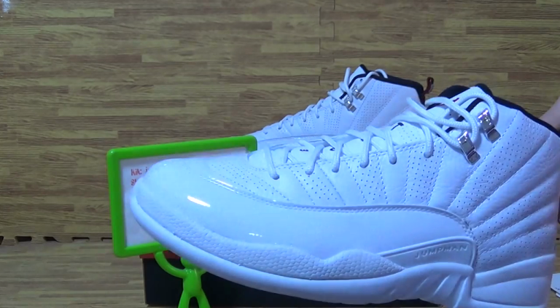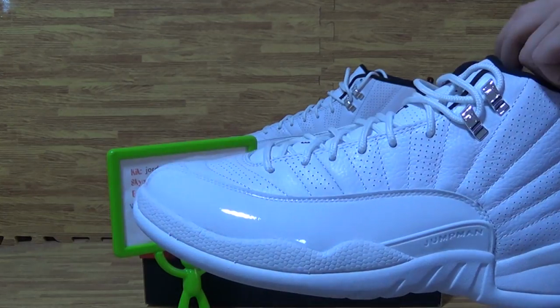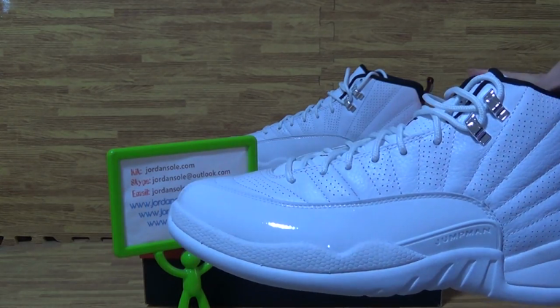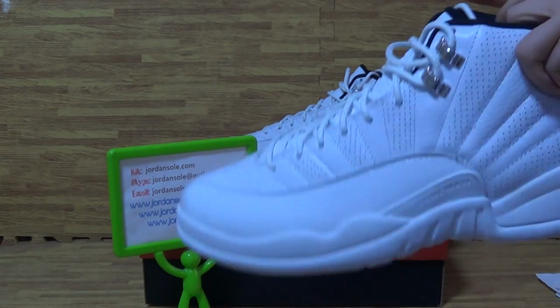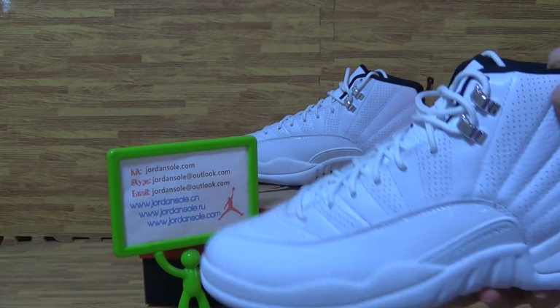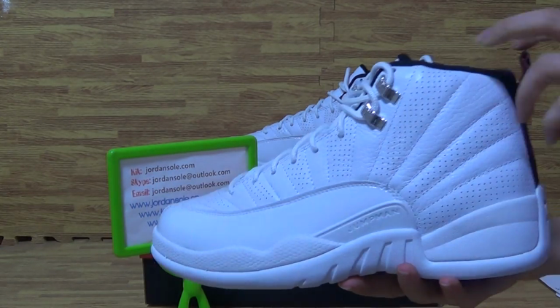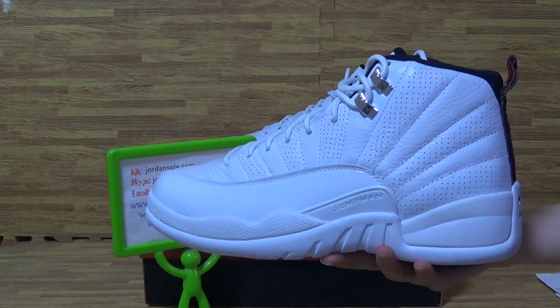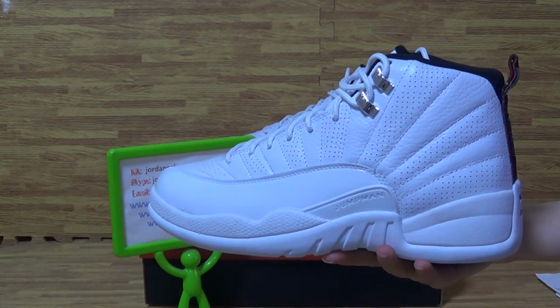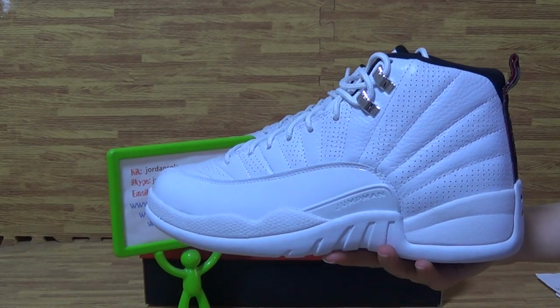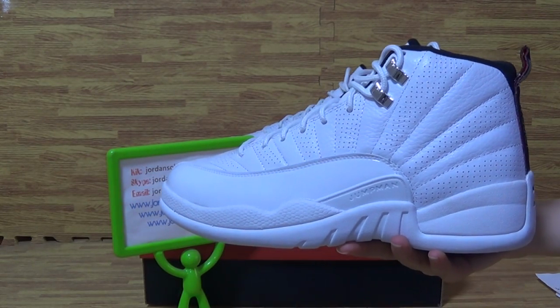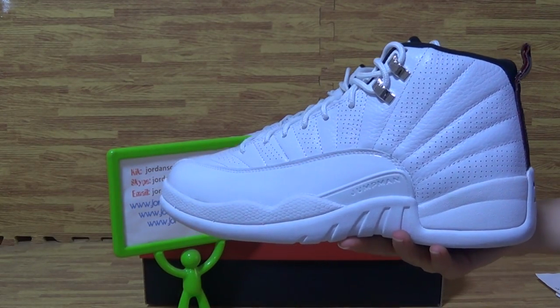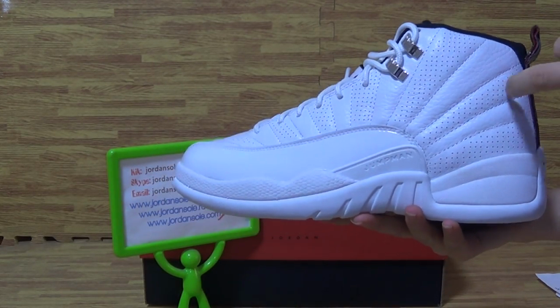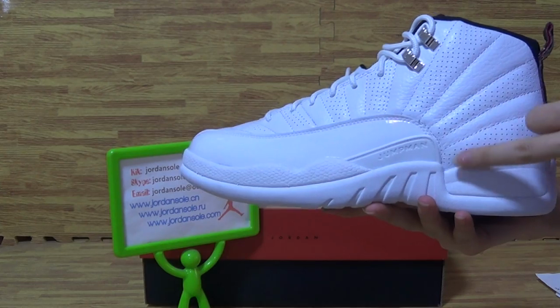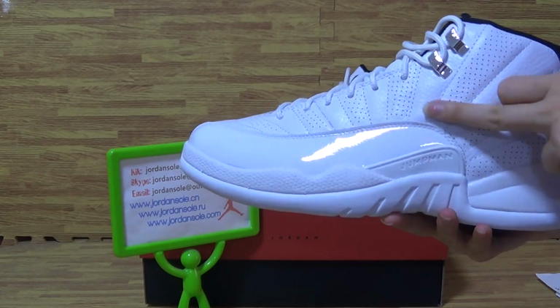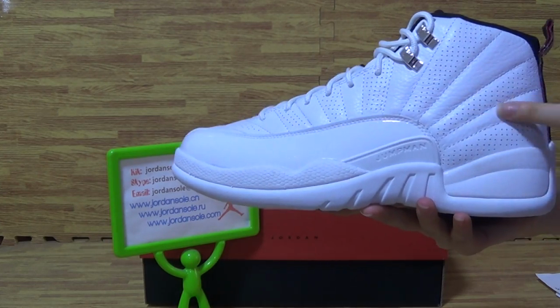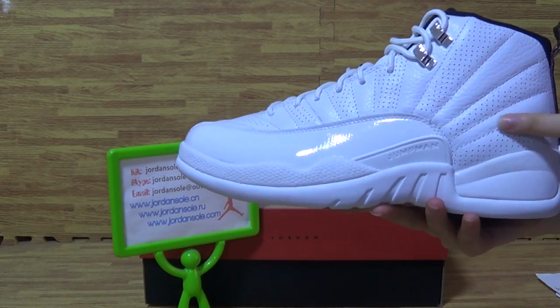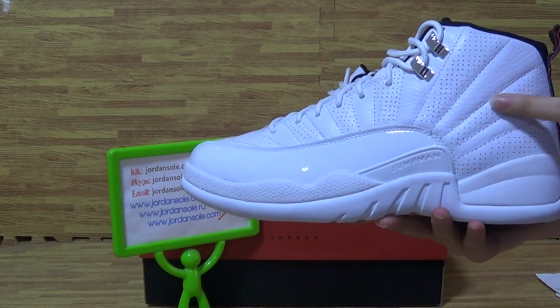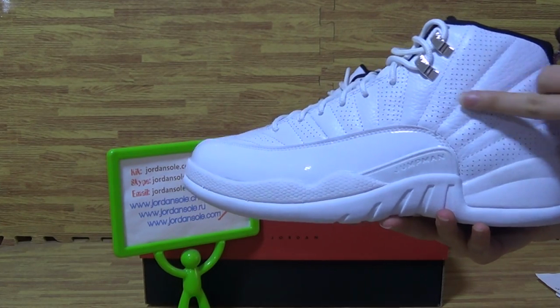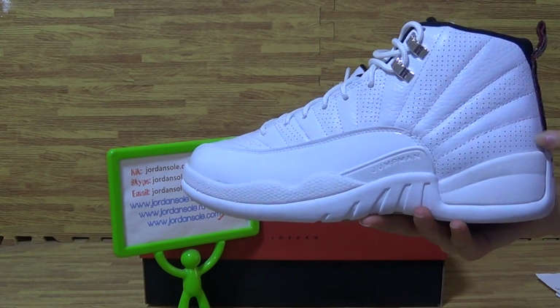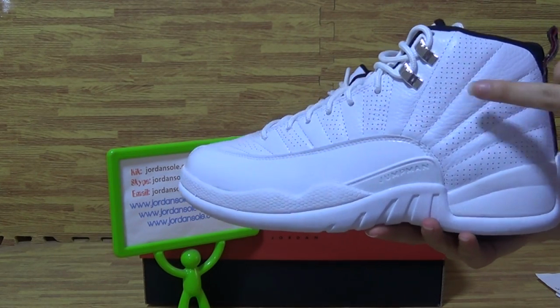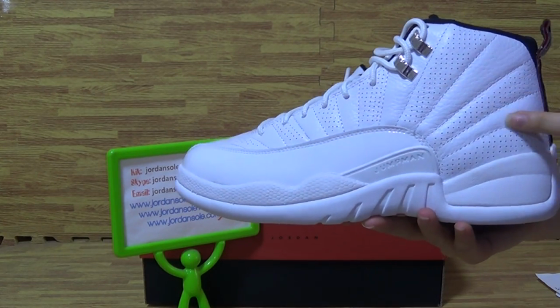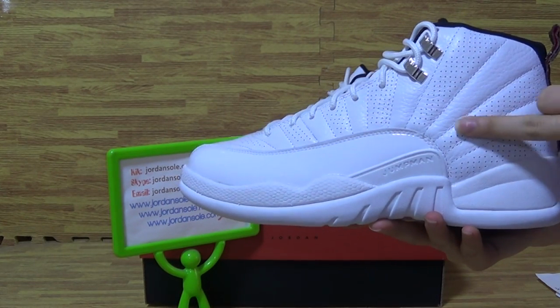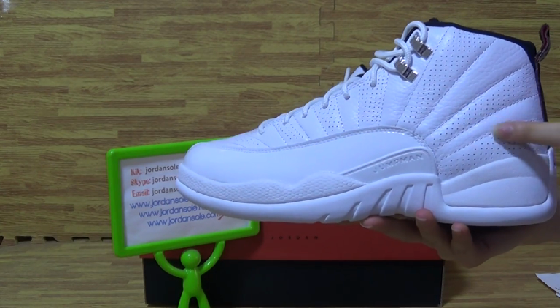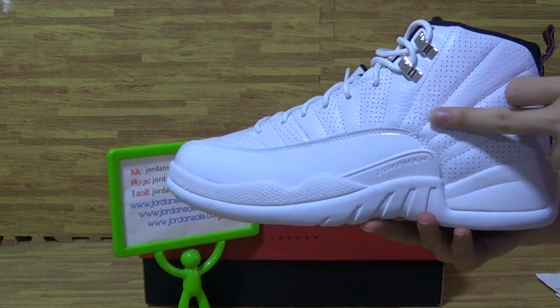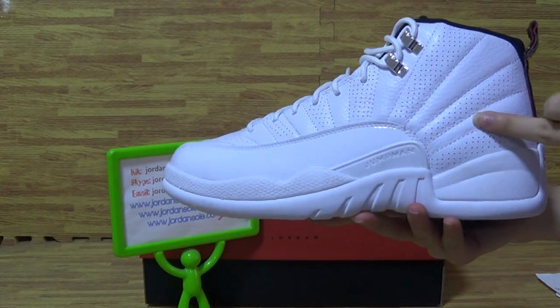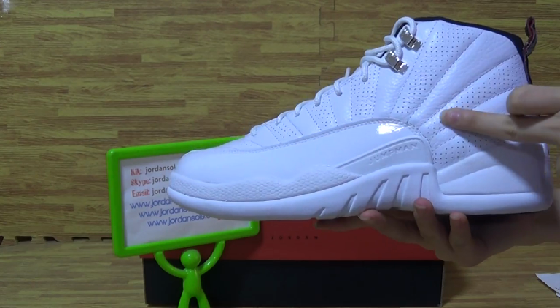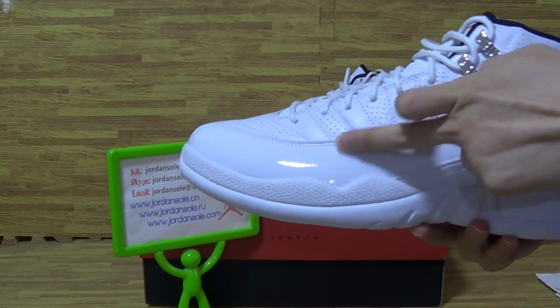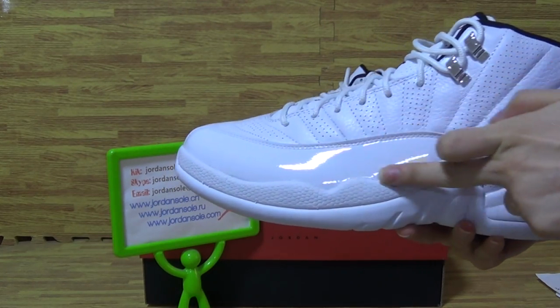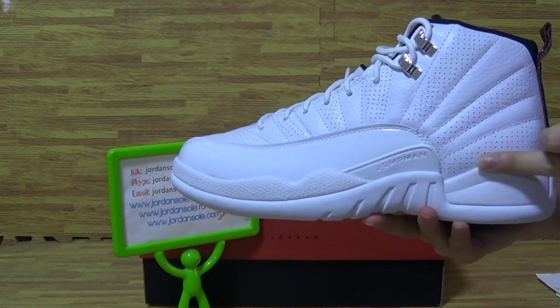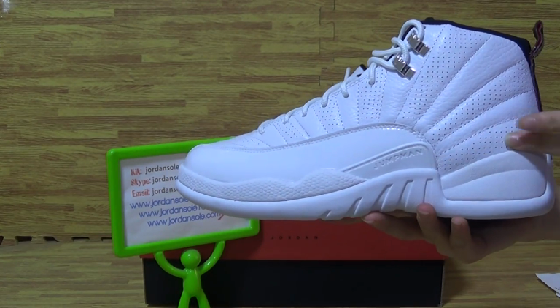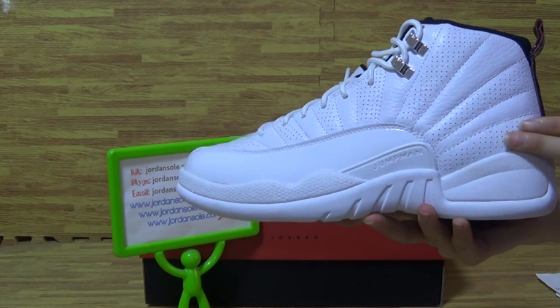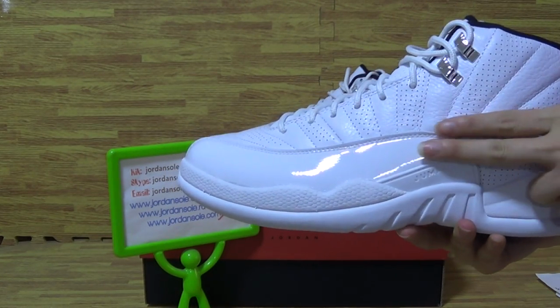Sunrise colorway, comes with white material and white shoes colorway.